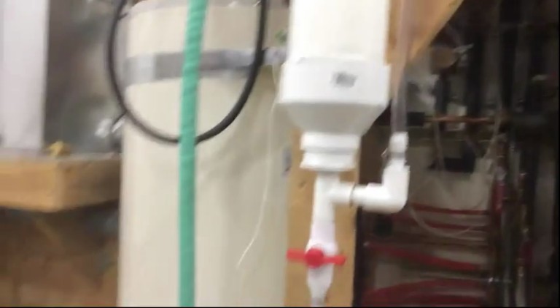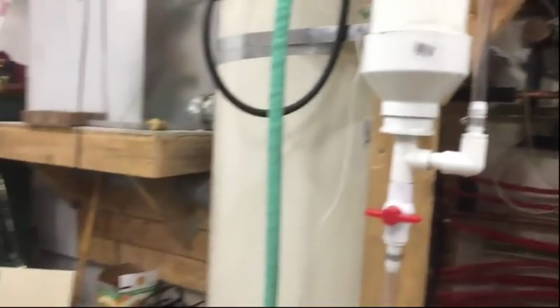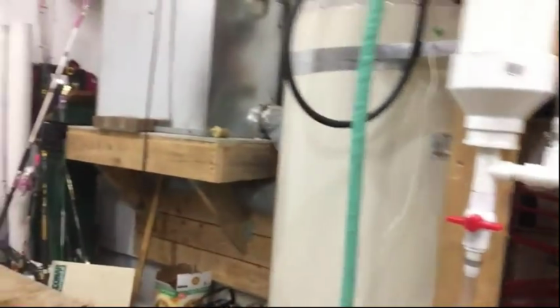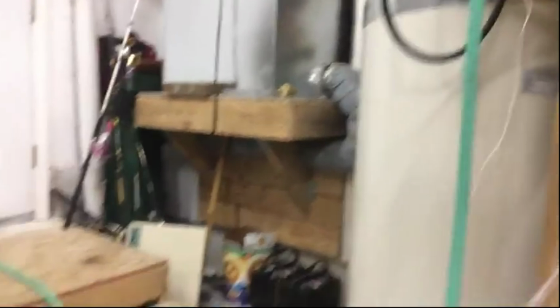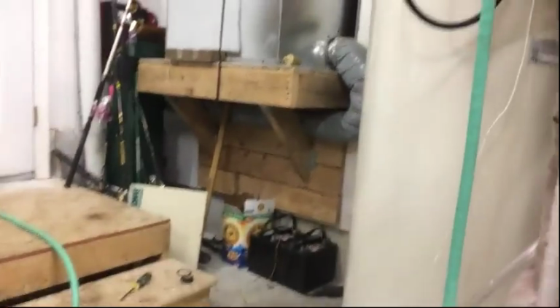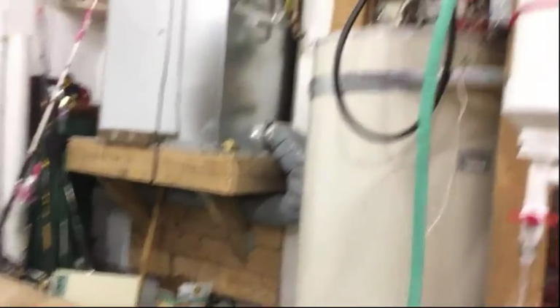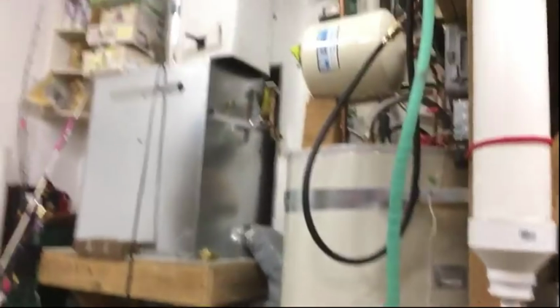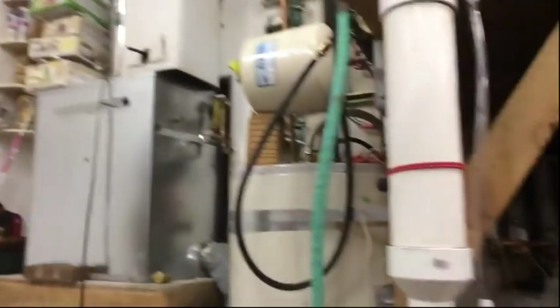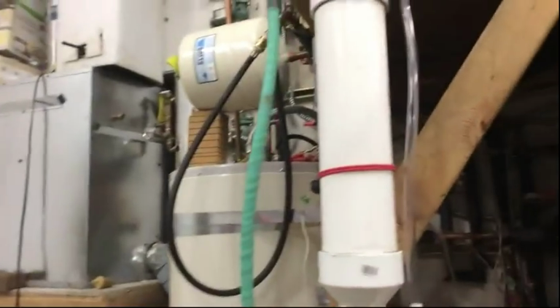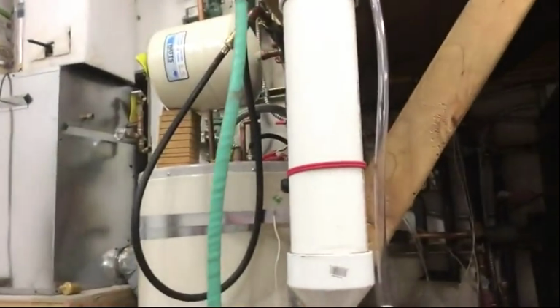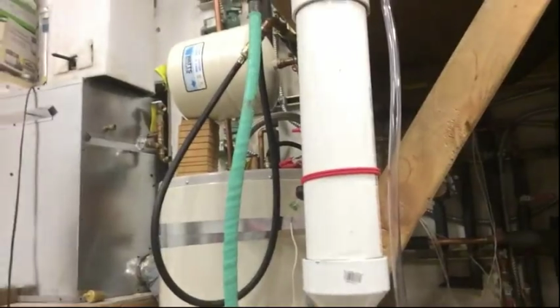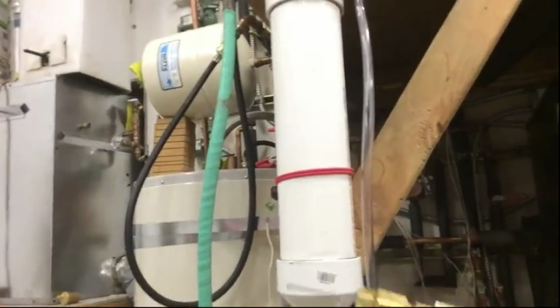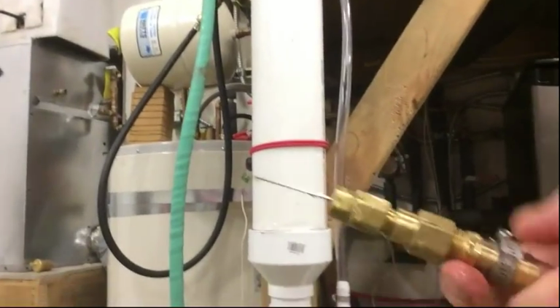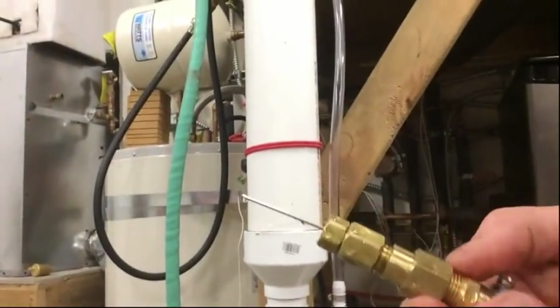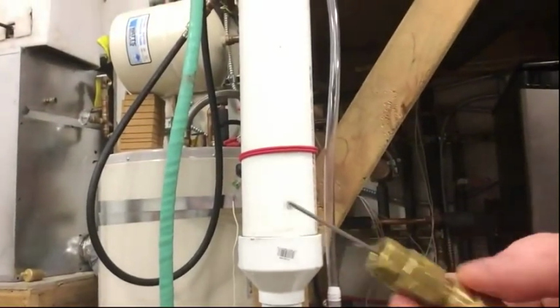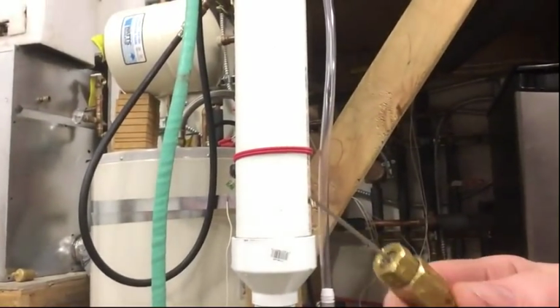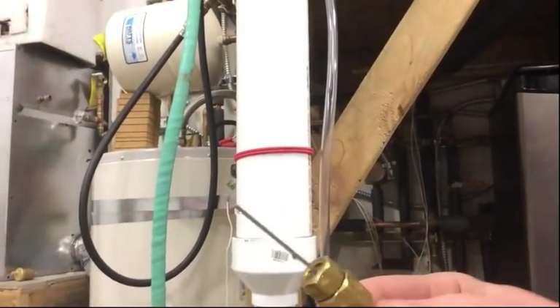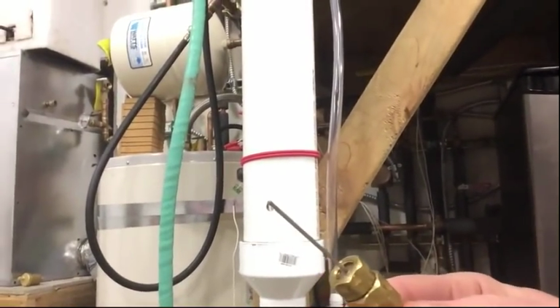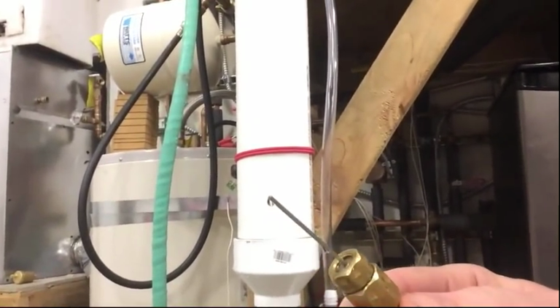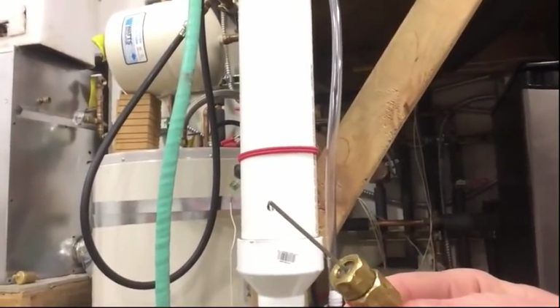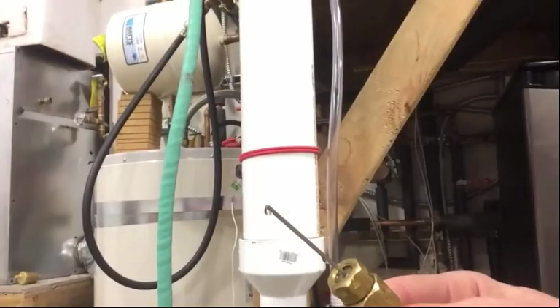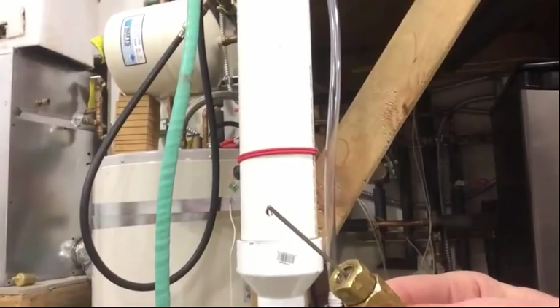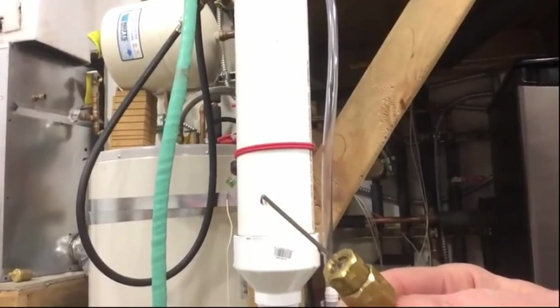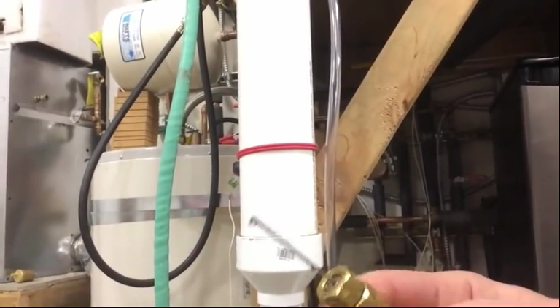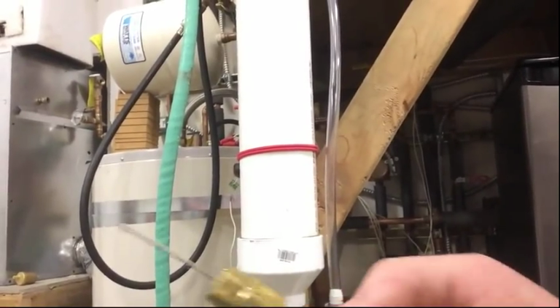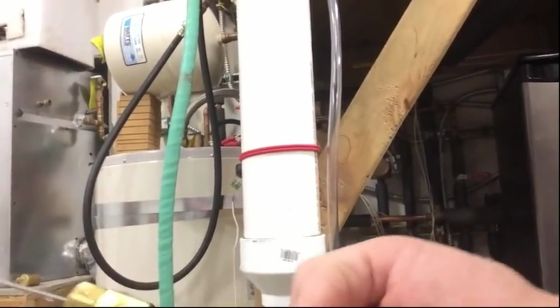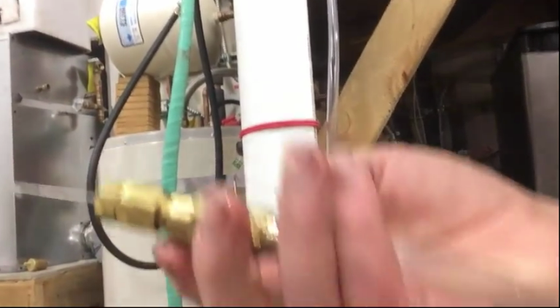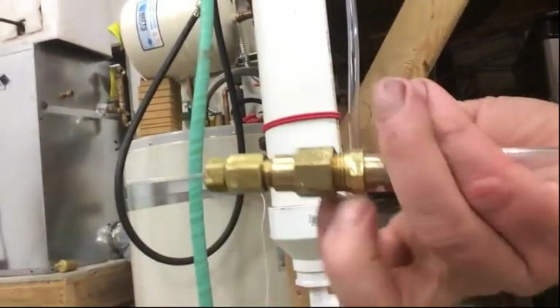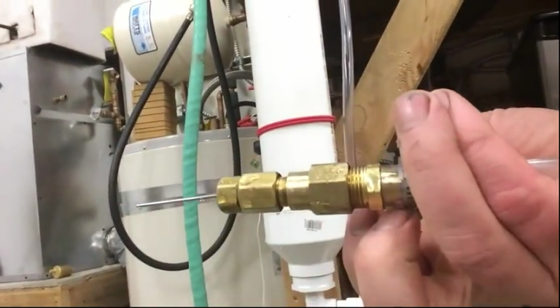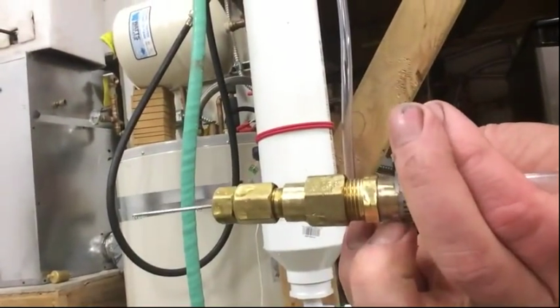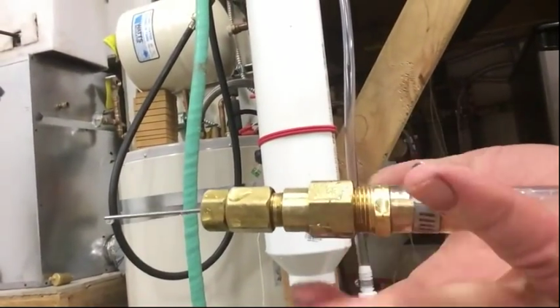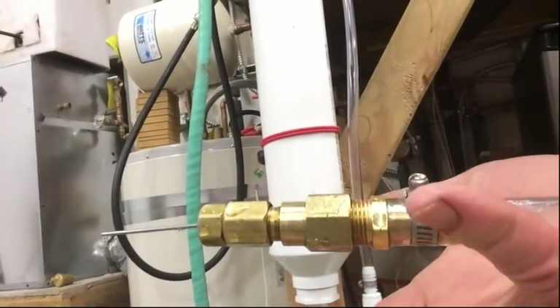And of course a clear tube and a pressure-temperature port. You can see that little needle — that's off of a pressure gauge. So that's all there is in there.